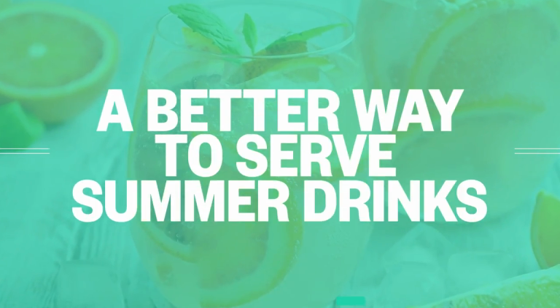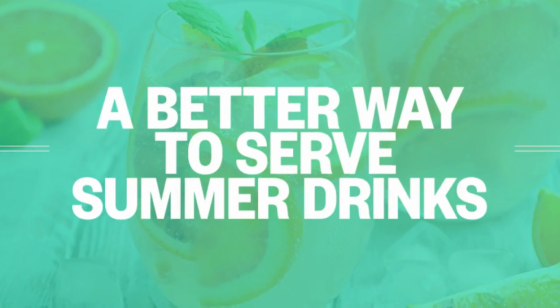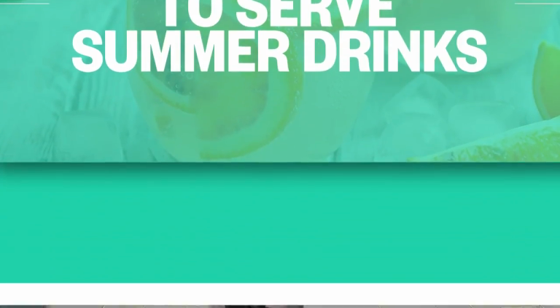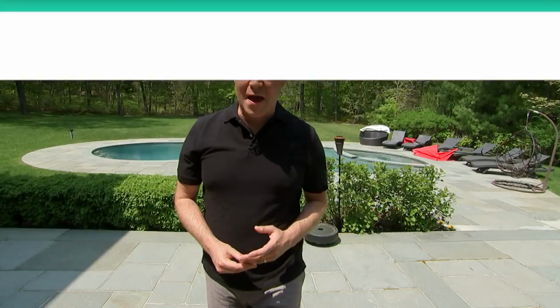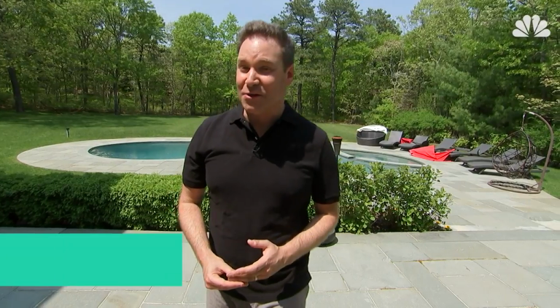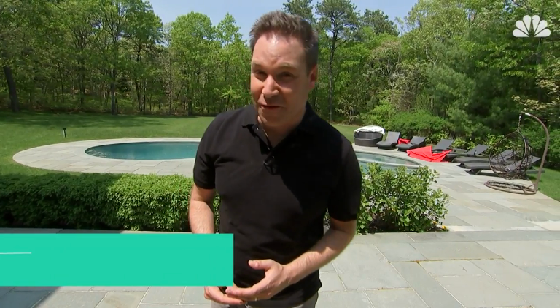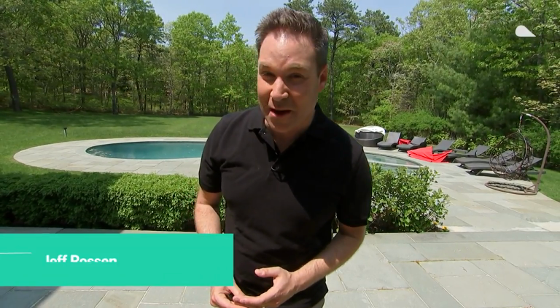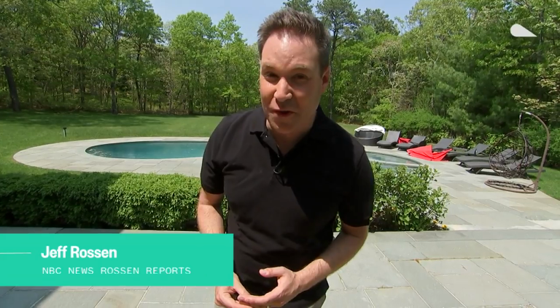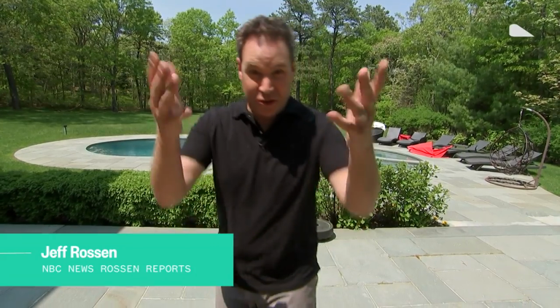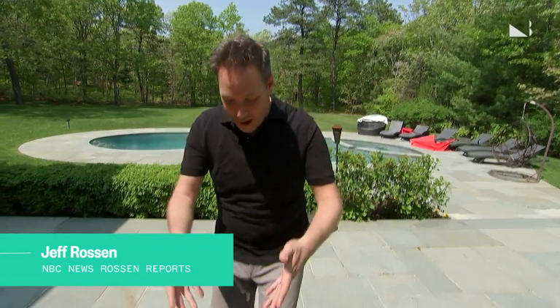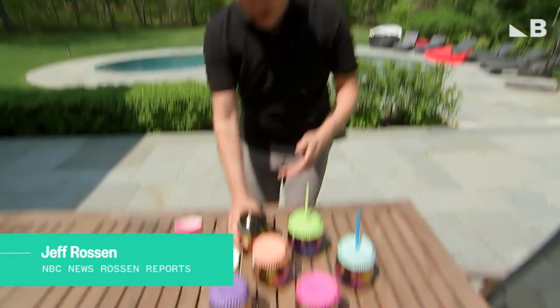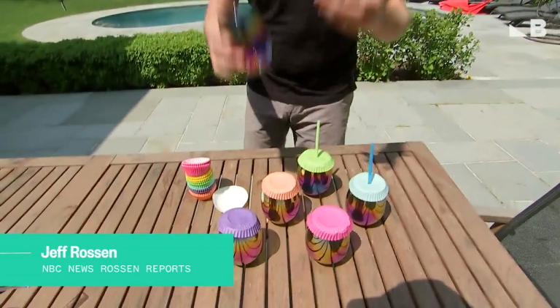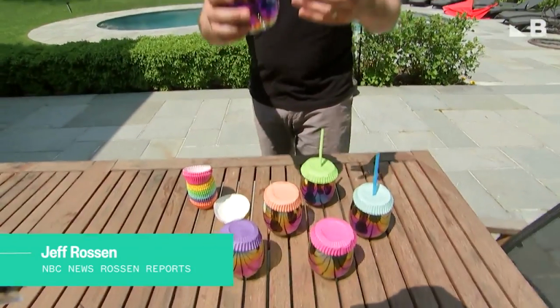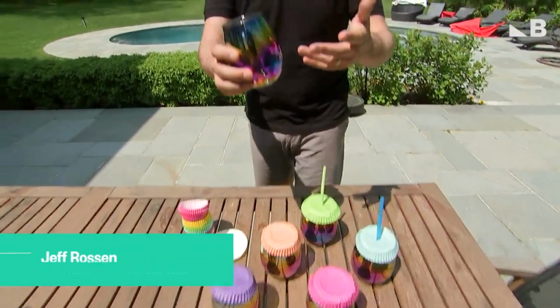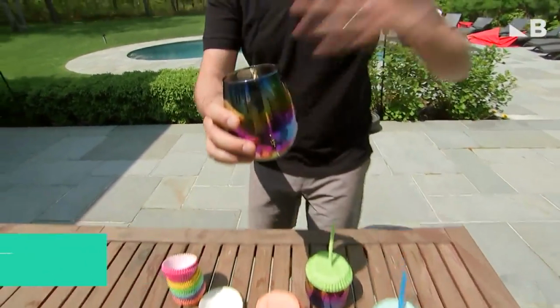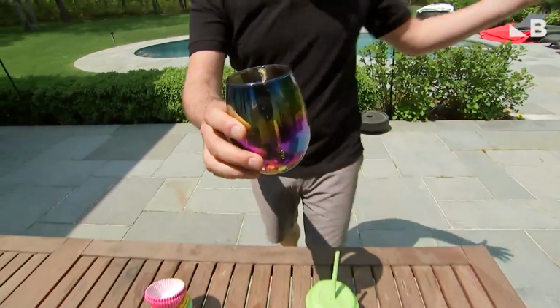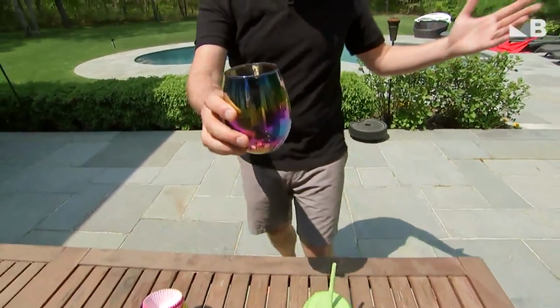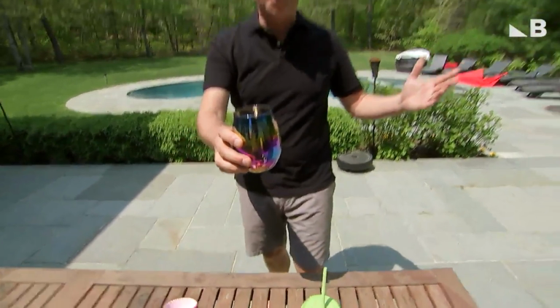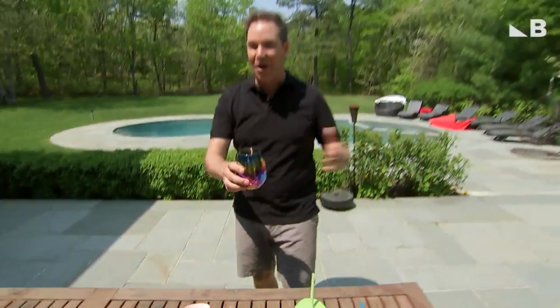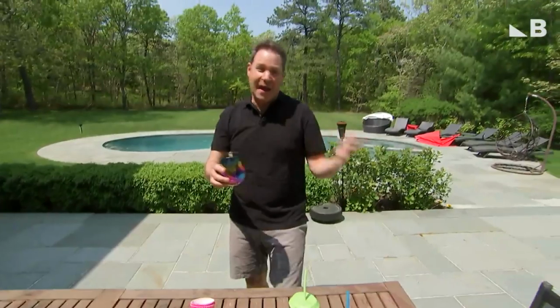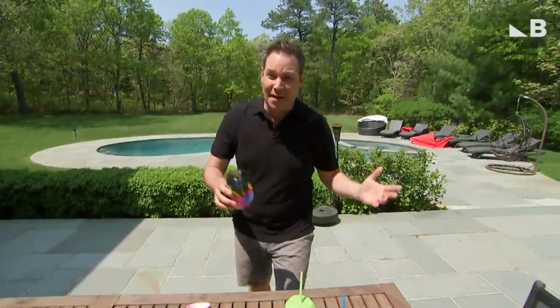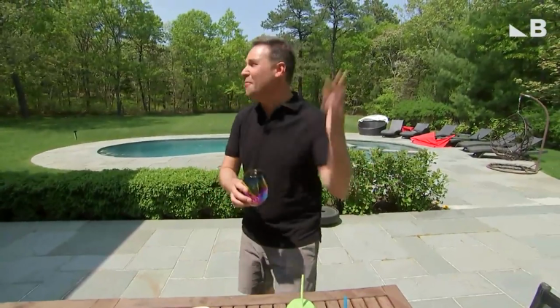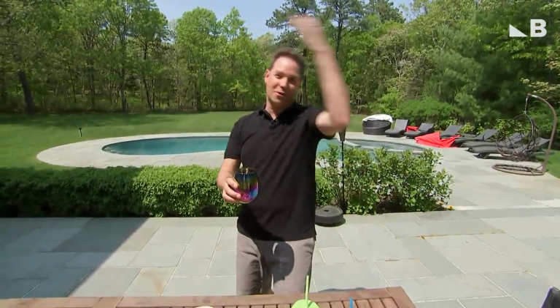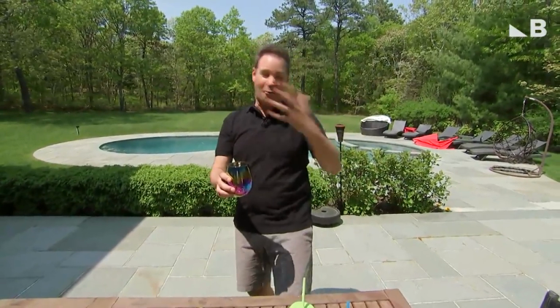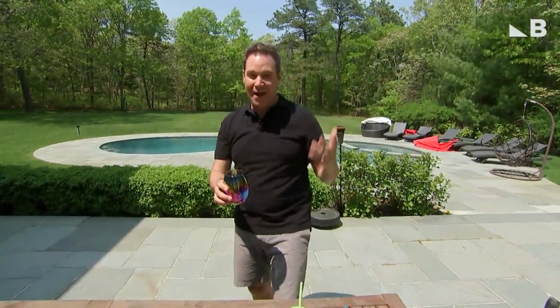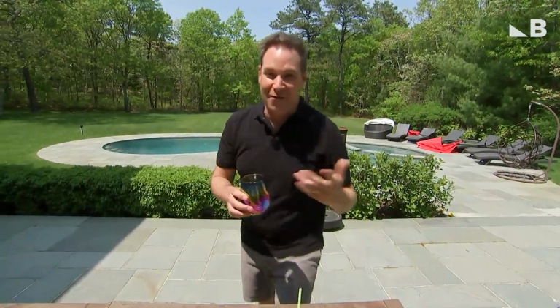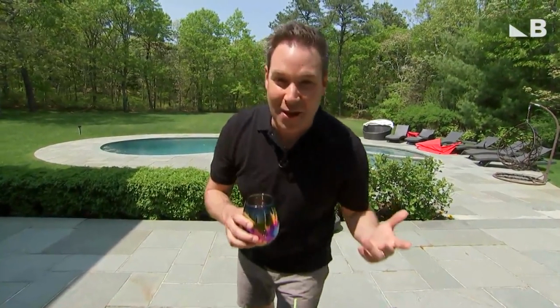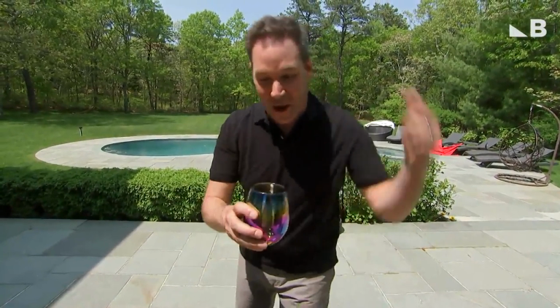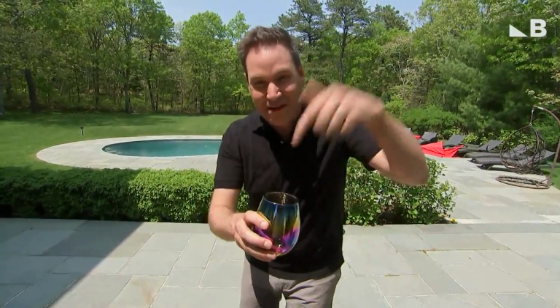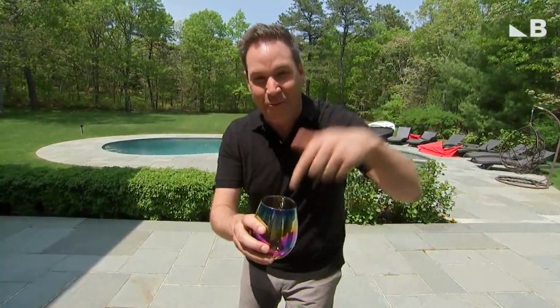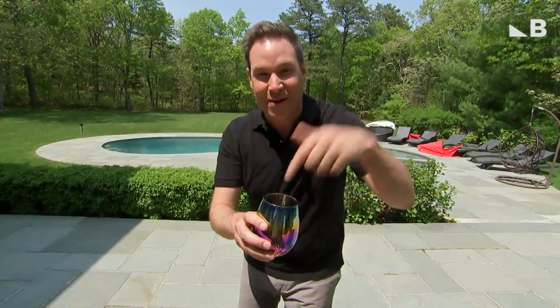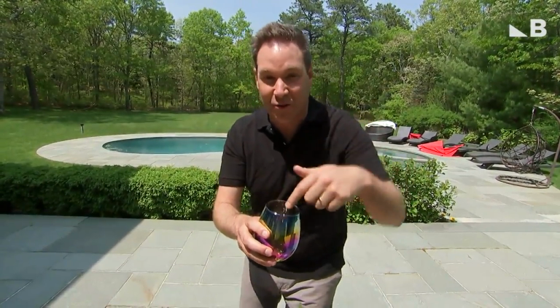Here are three better ways to serve your summer drinks. You fill up your cup with a drink, you're walking around your backyard patio, and it's the summer, so bugs are all around, and they always end up right inside my drink.